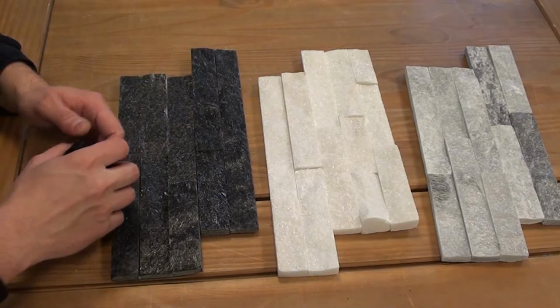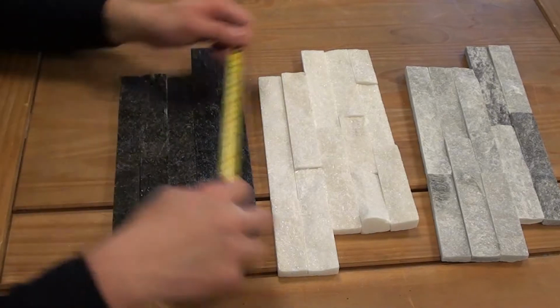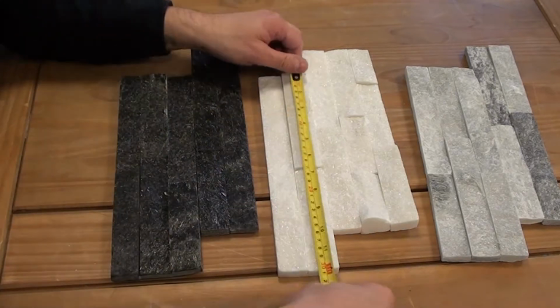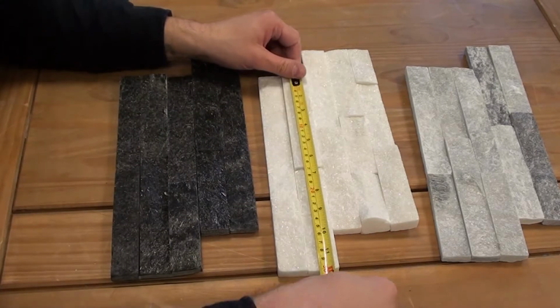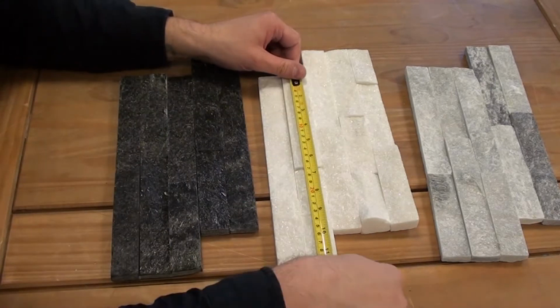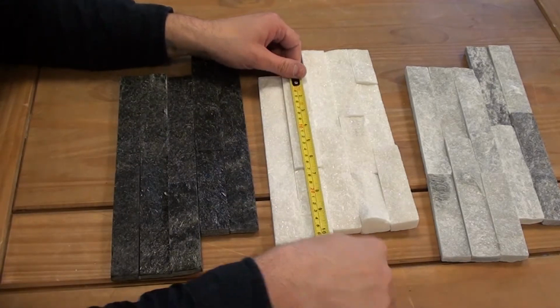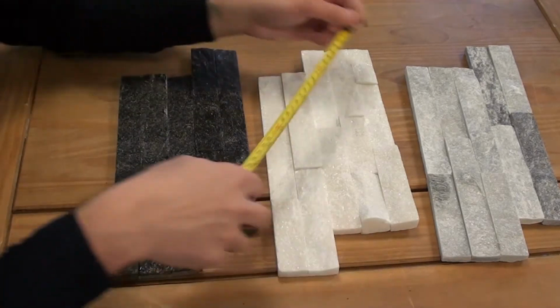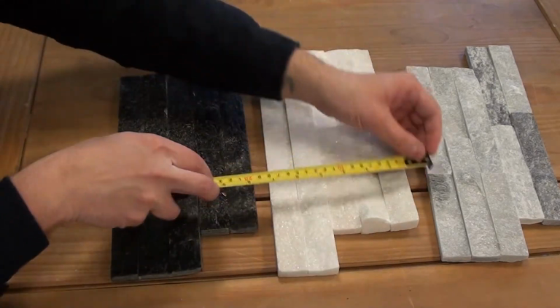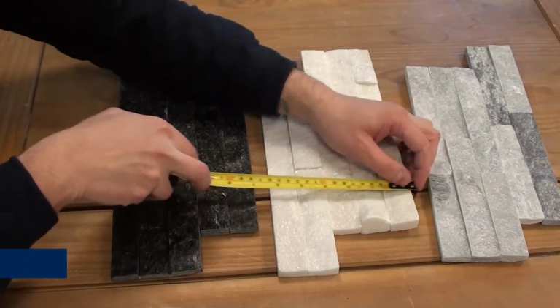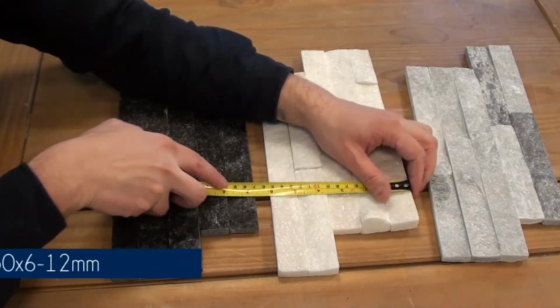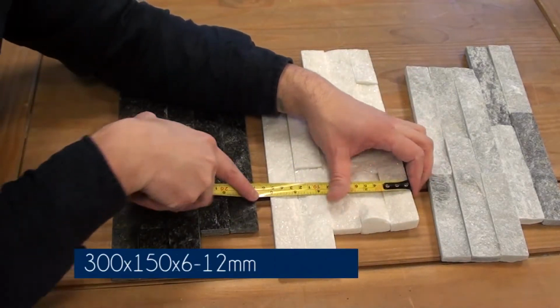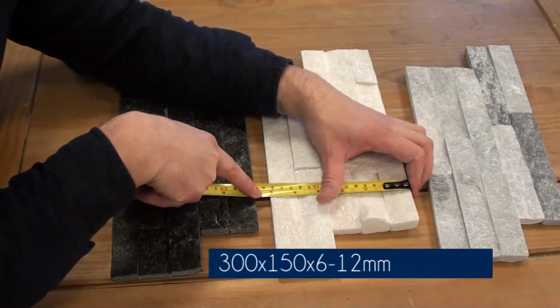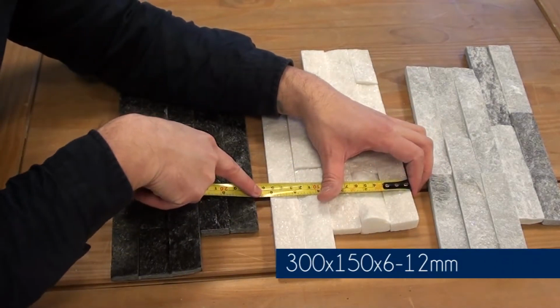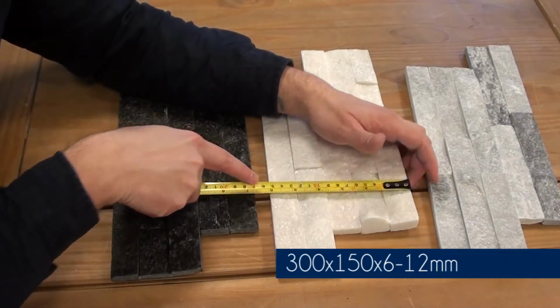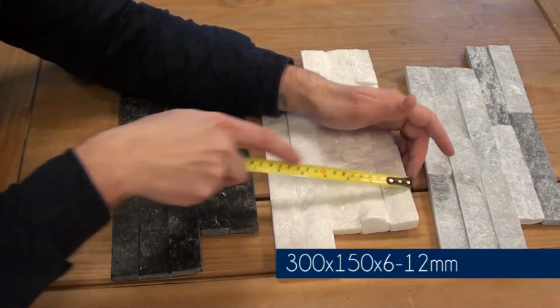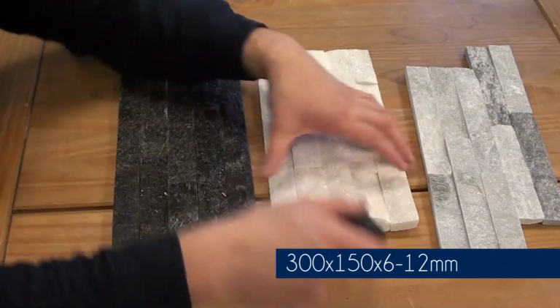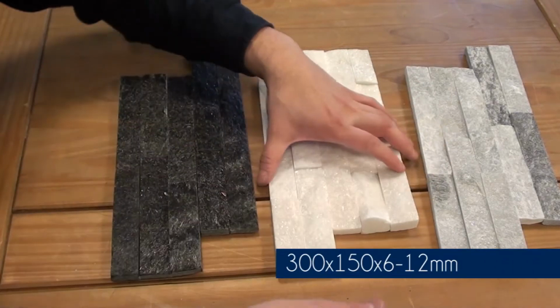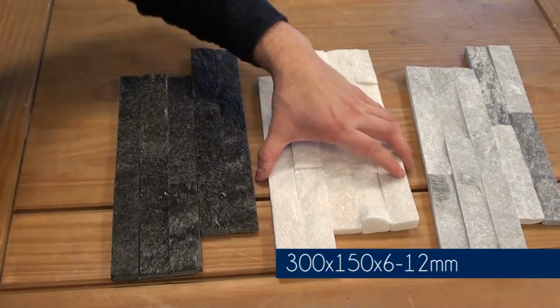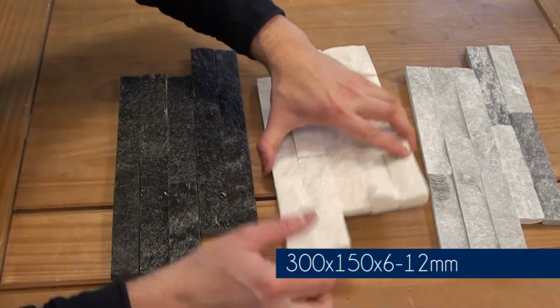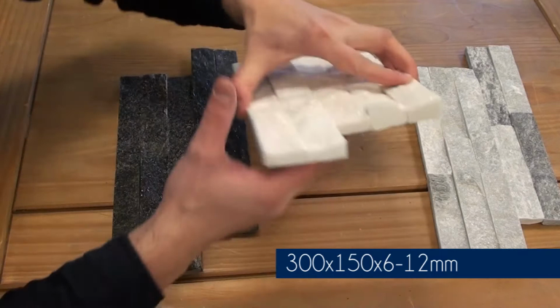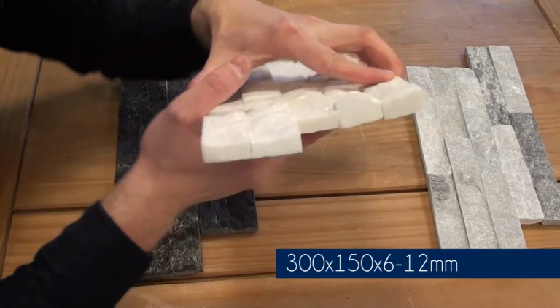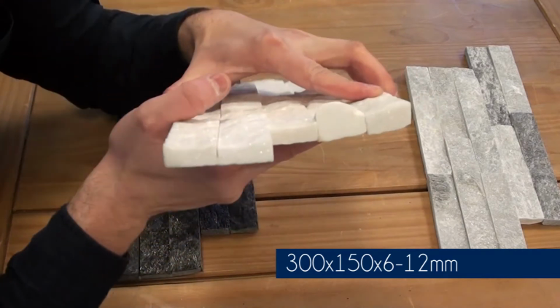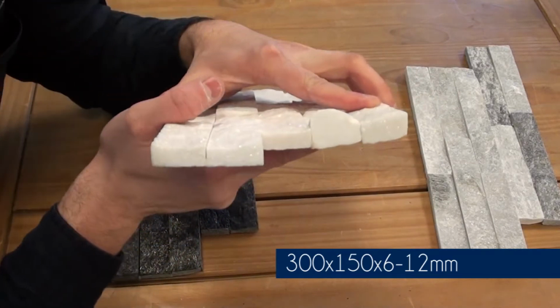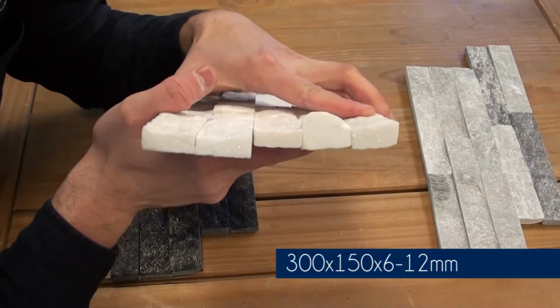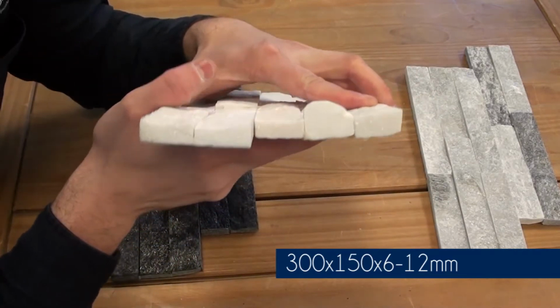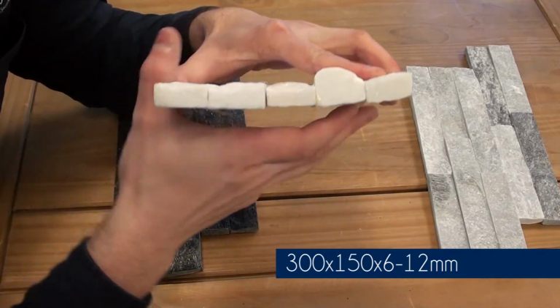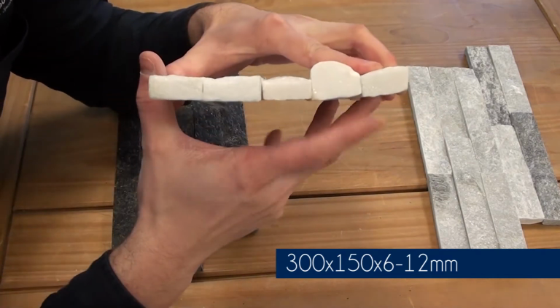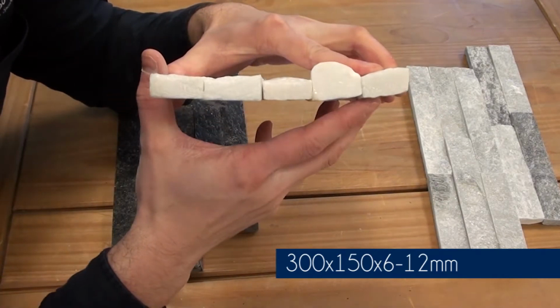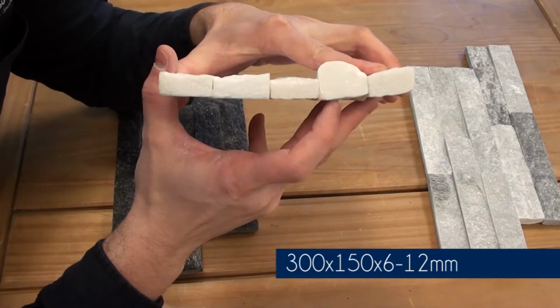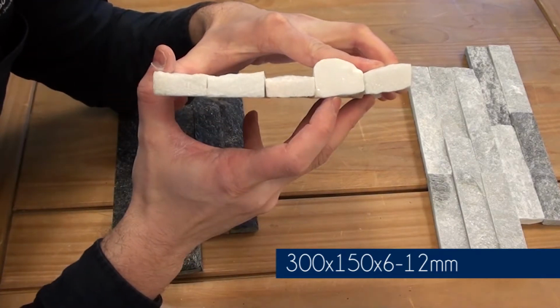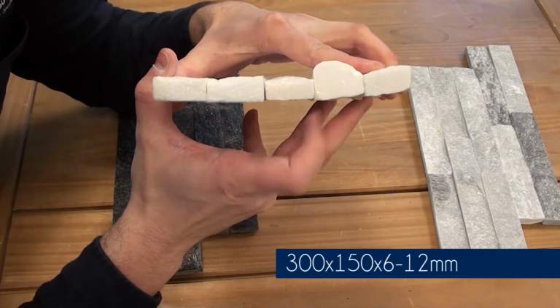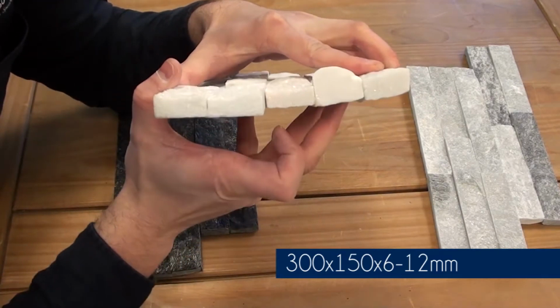Tiles measure 300mm by 150mm, and as you can see the varying thickness is anywhere between 6 and 12mm.